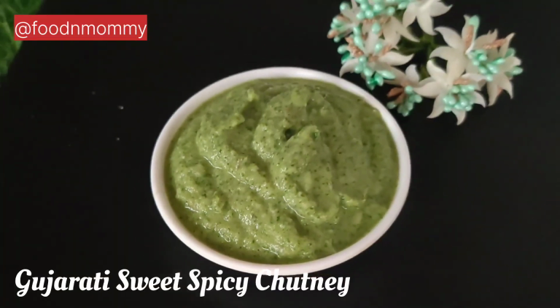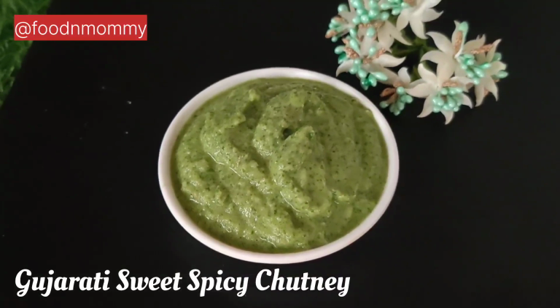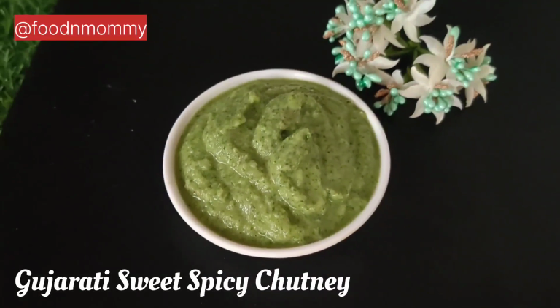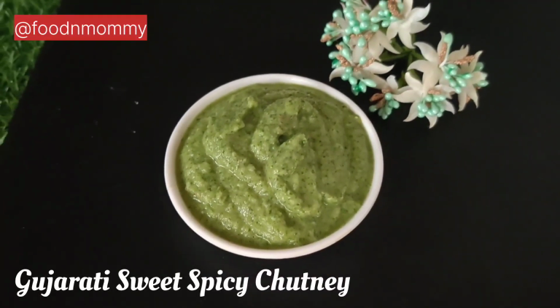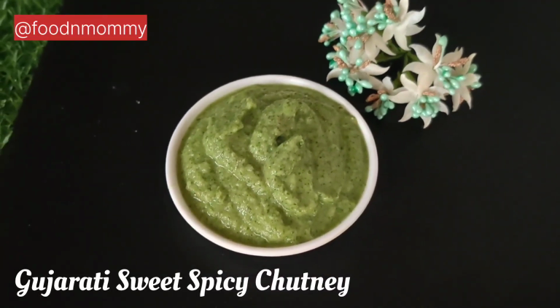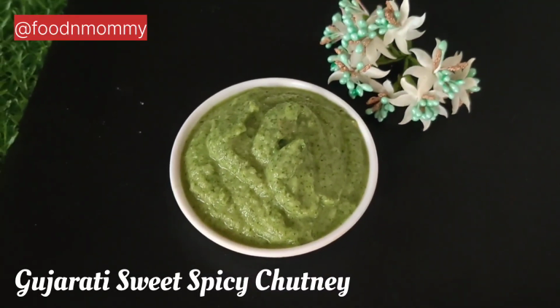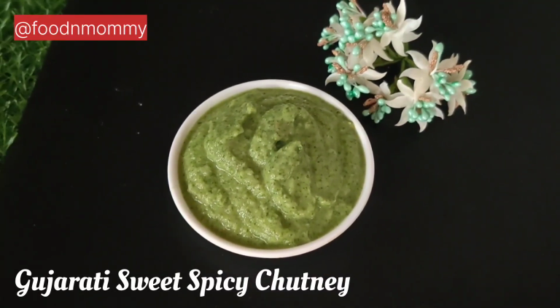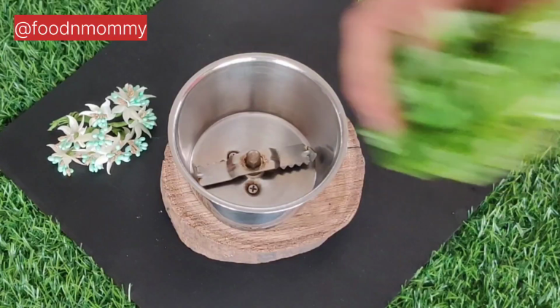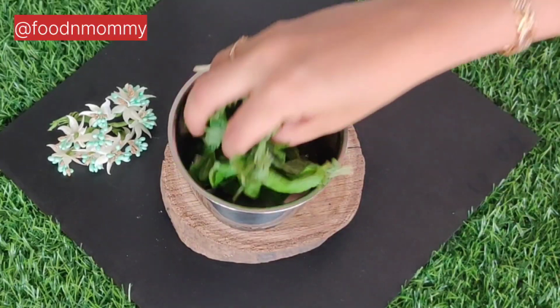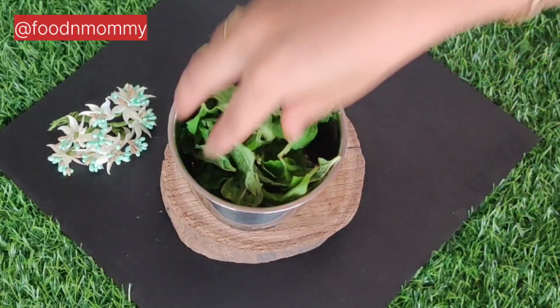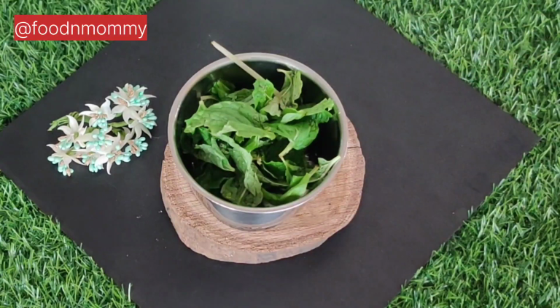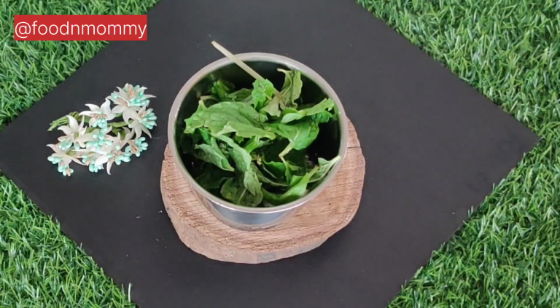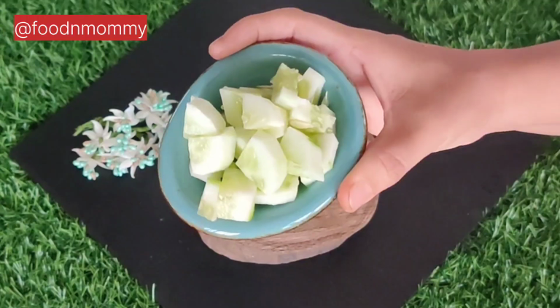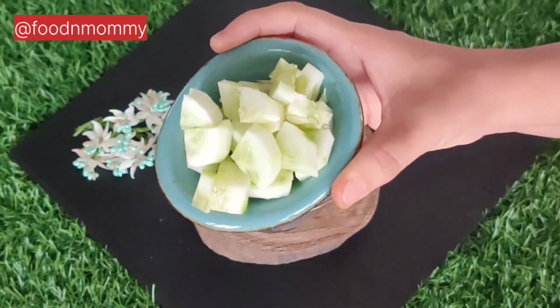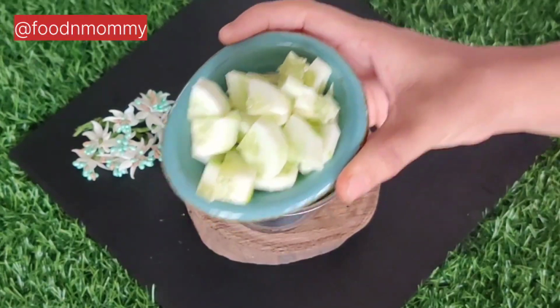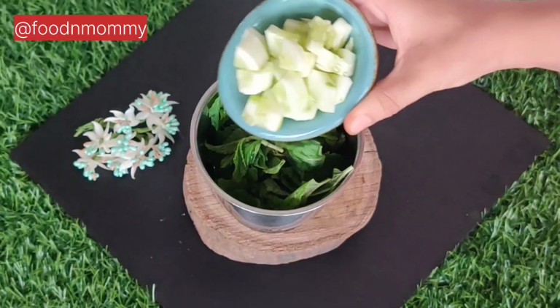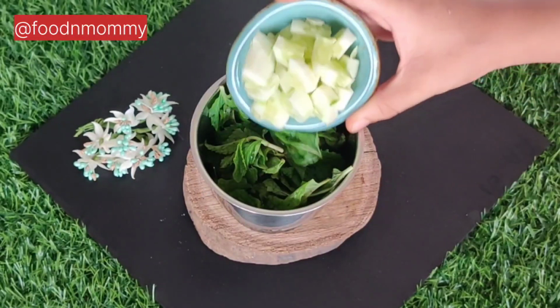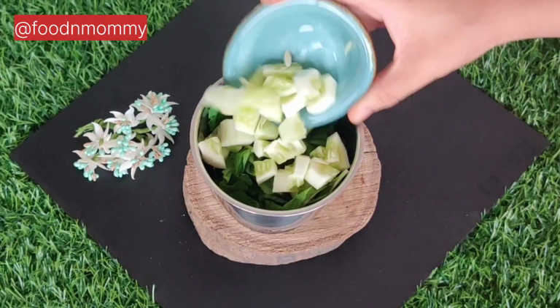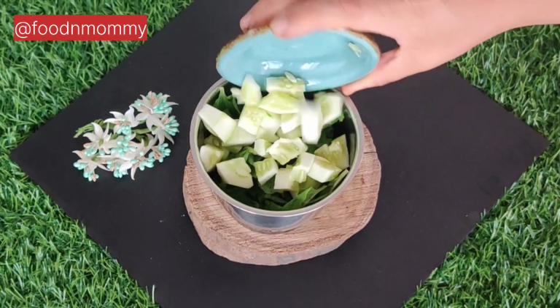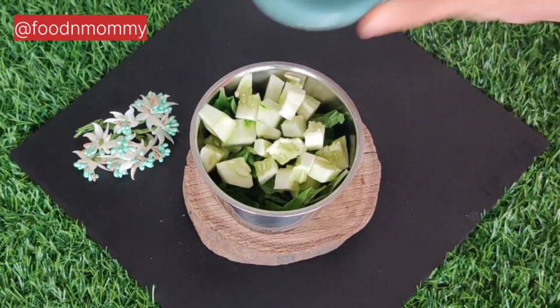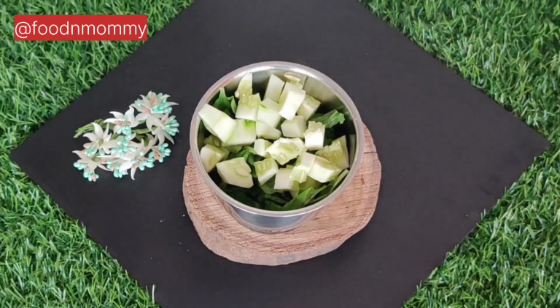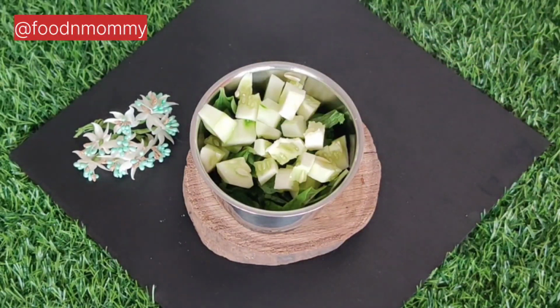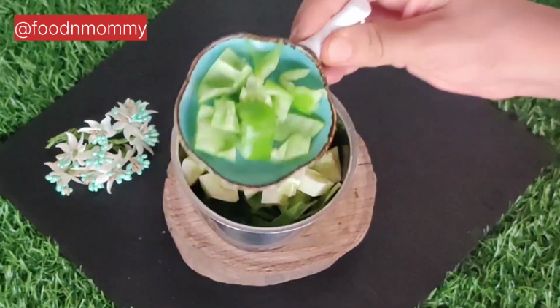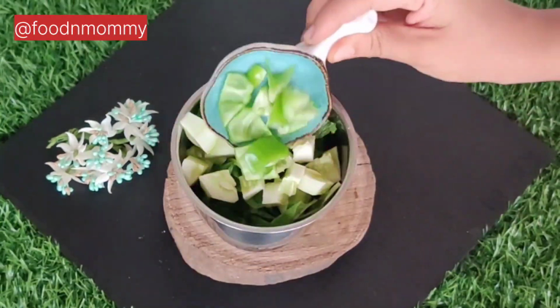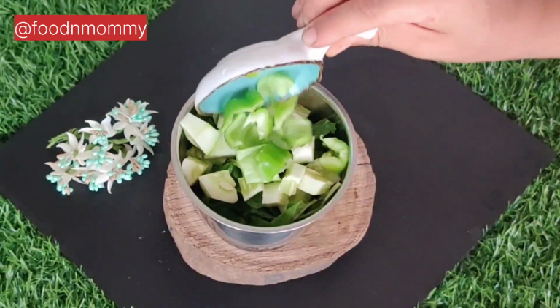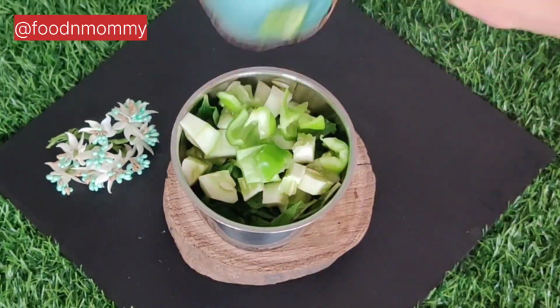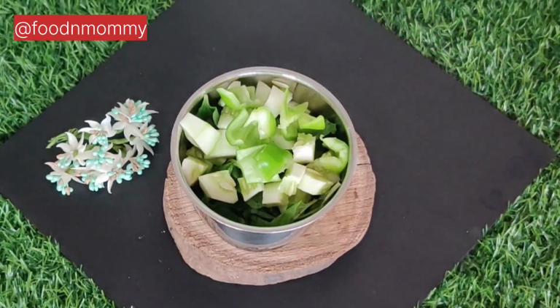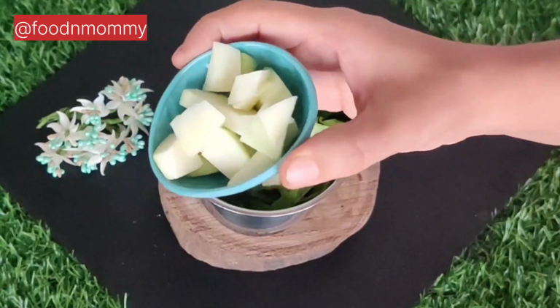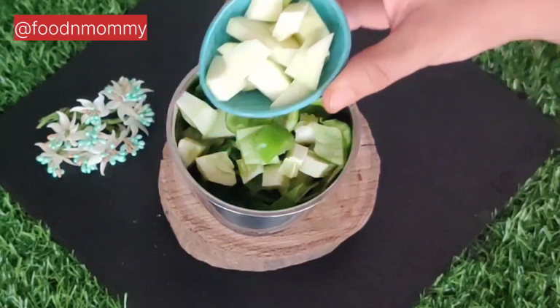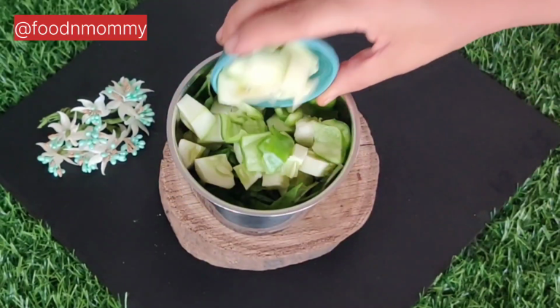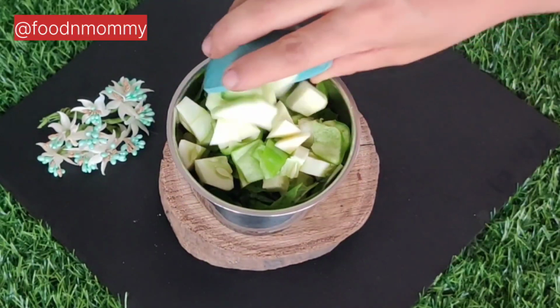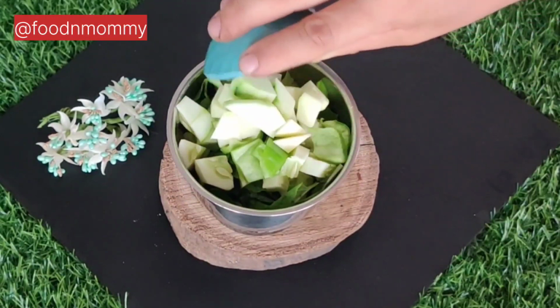Next is Gujarati style chutney. The salt and green onions give it a smooth taste. The main ingredient here is cucumber. I also added capsicum and raw mango.